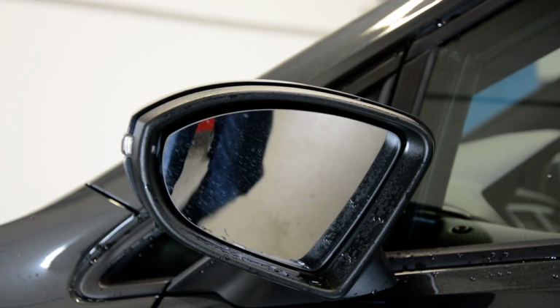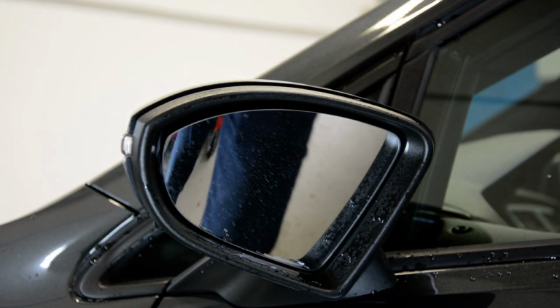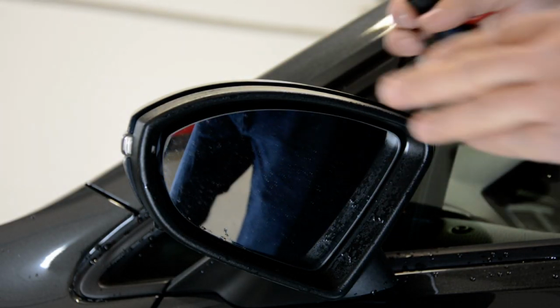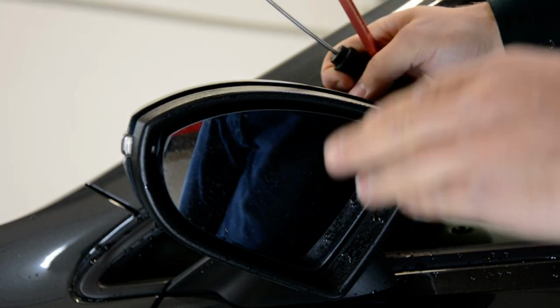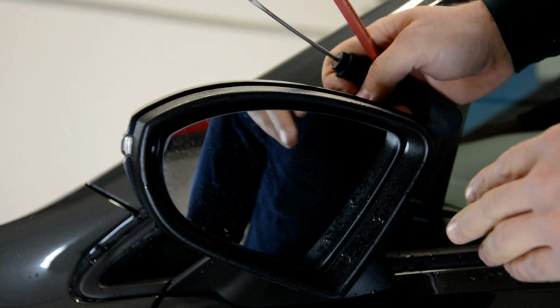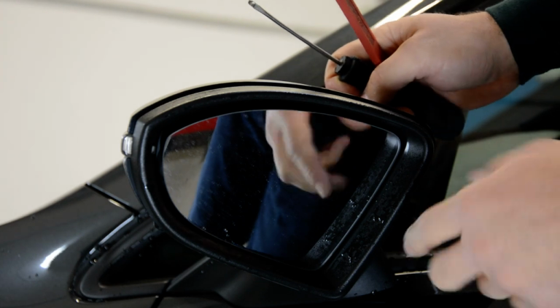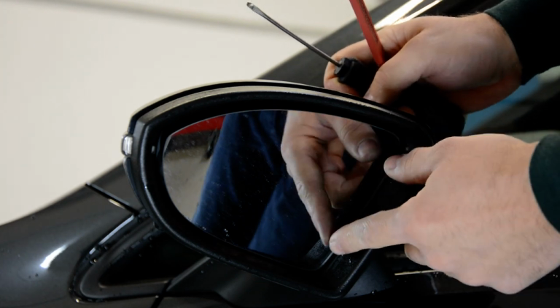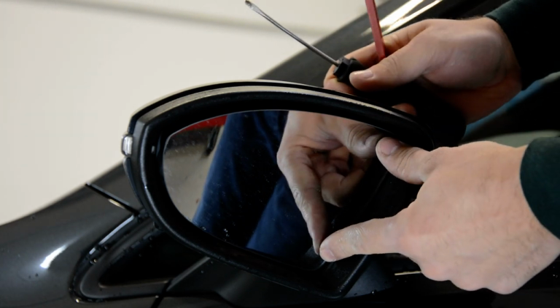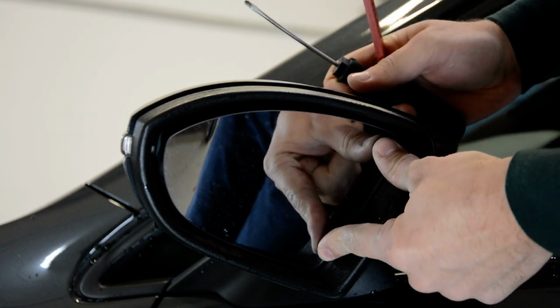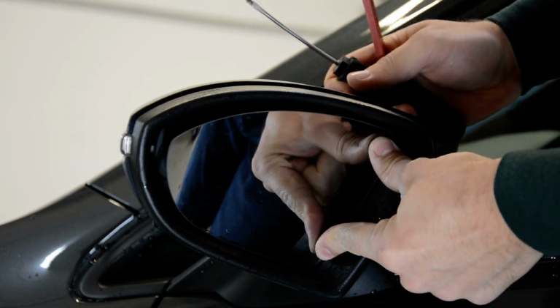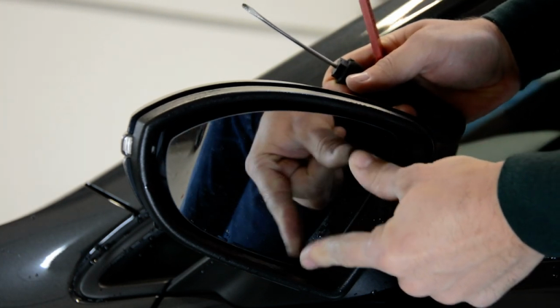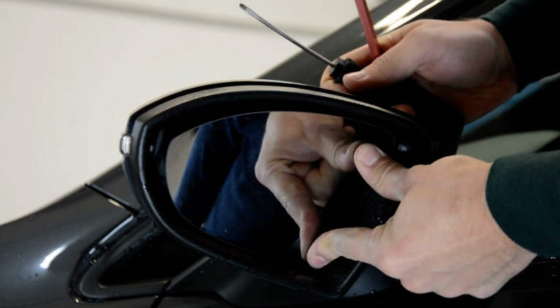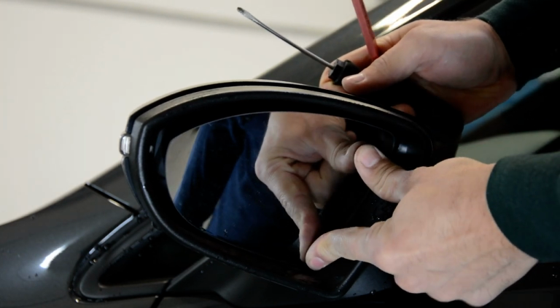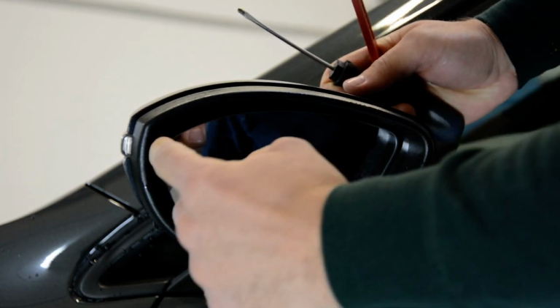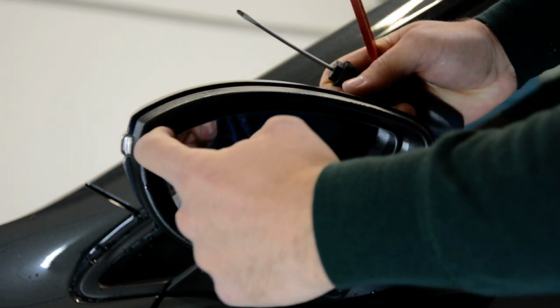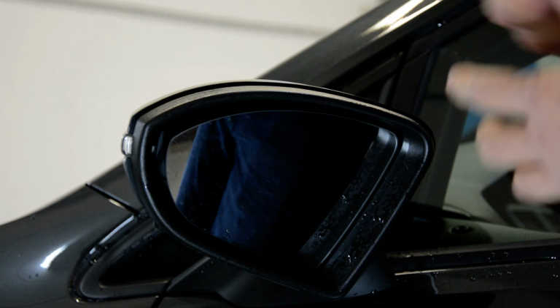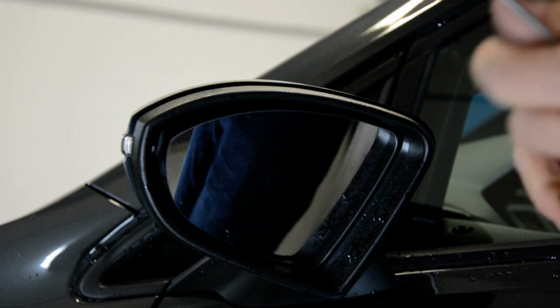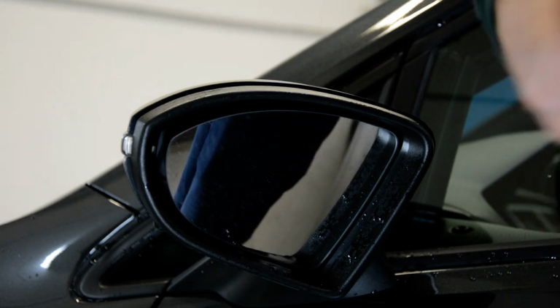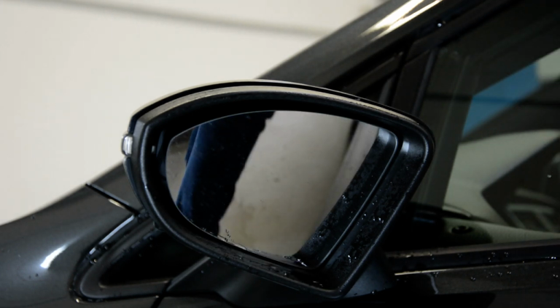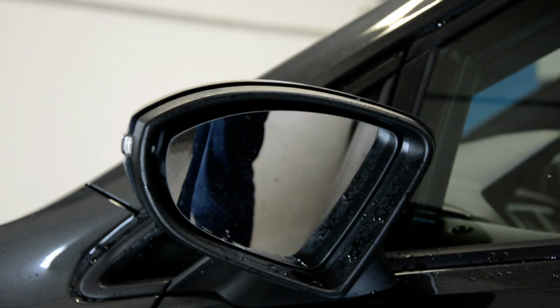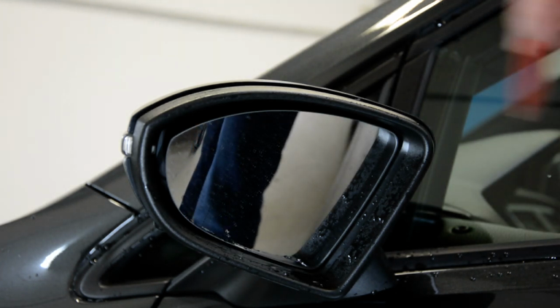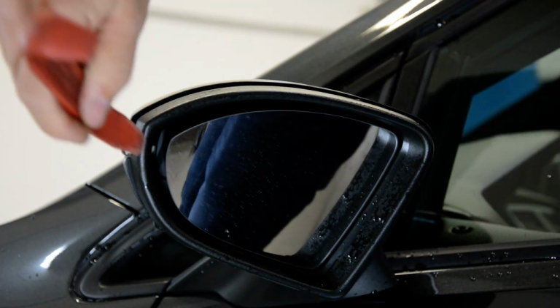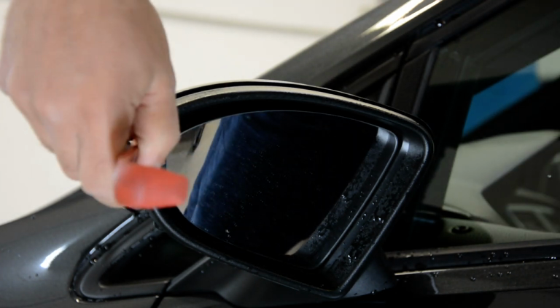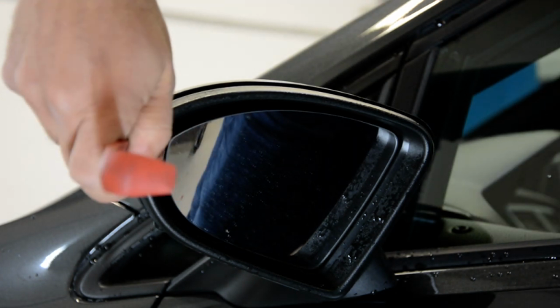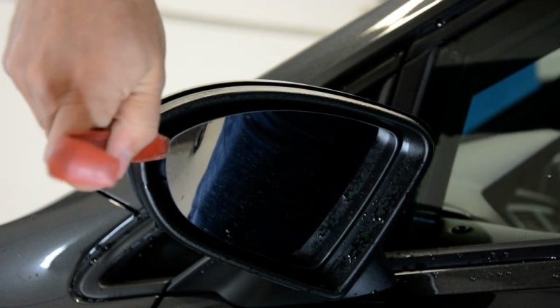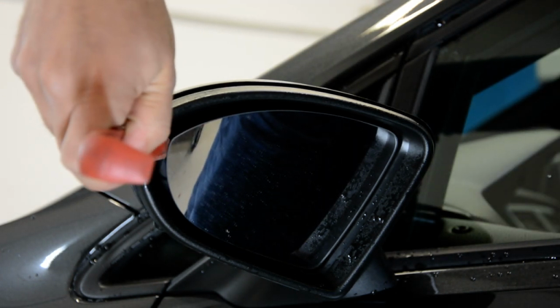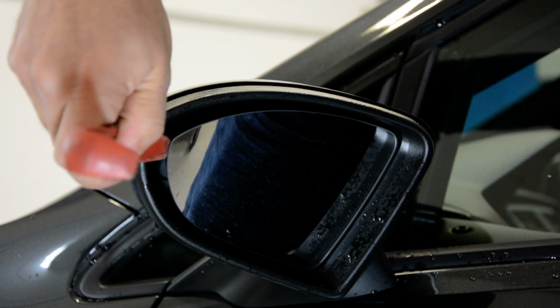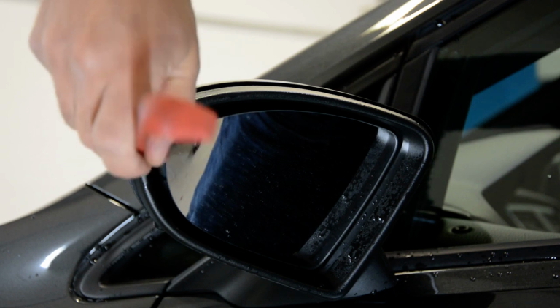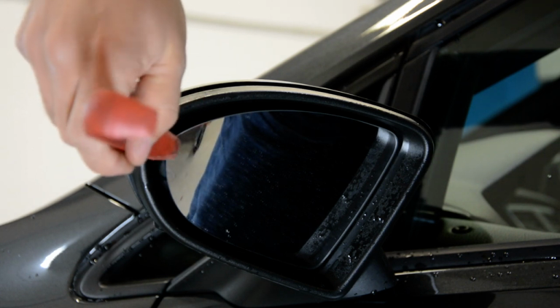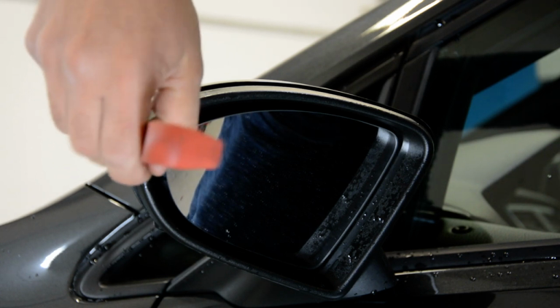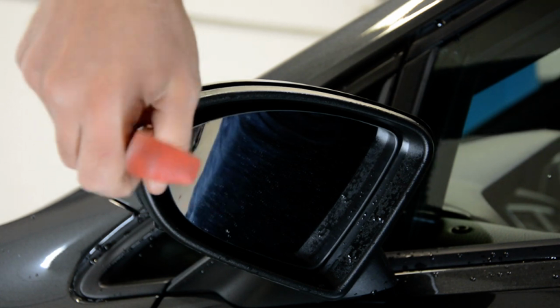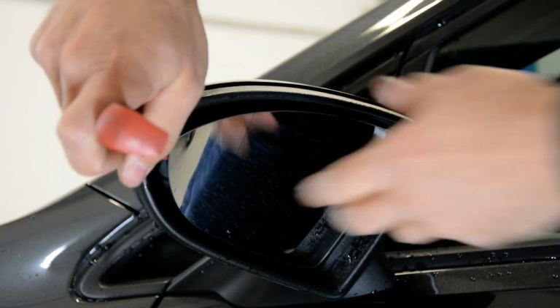In order to remove your mirror glass, you need to push the glass on this side to make some space here. Put your plastic removal tool under — not on the edge, like this — because you will break the glass. Go more behind.